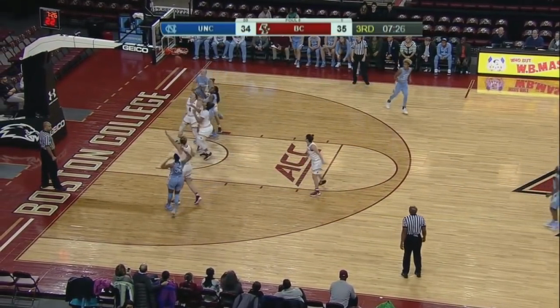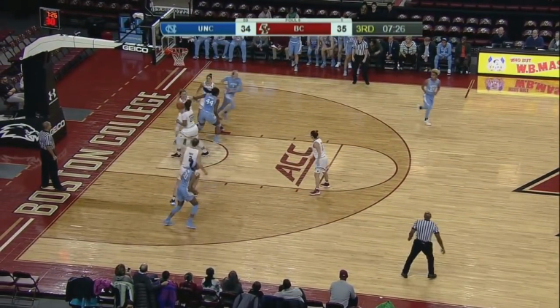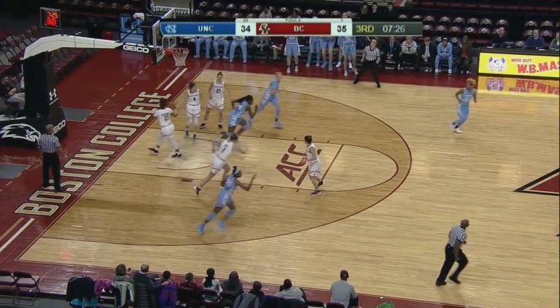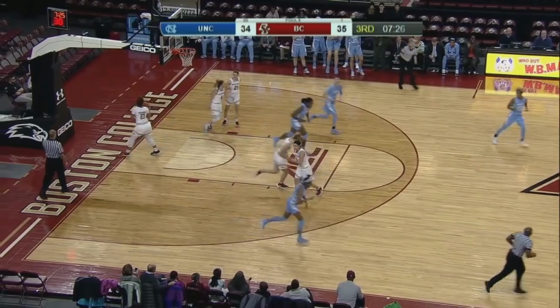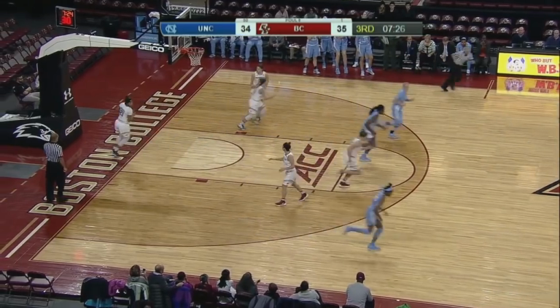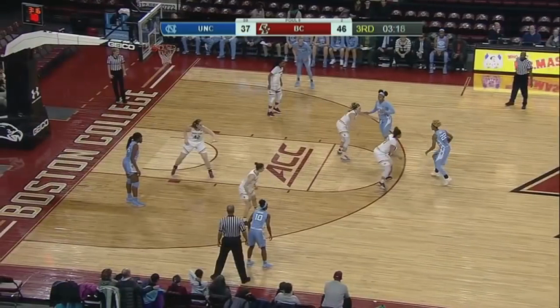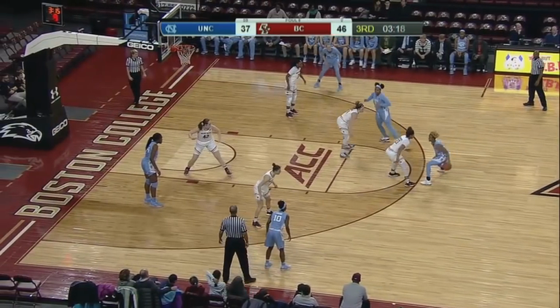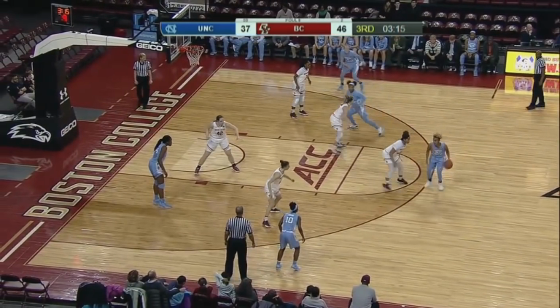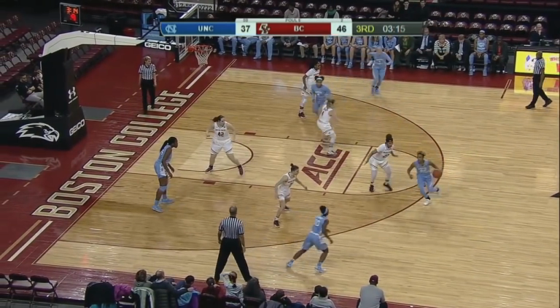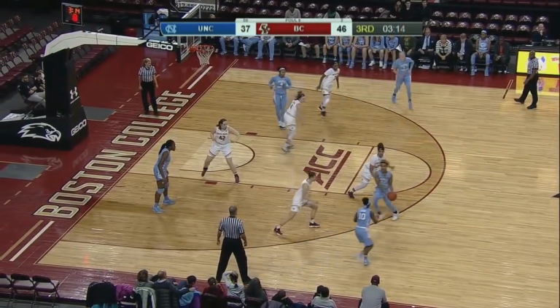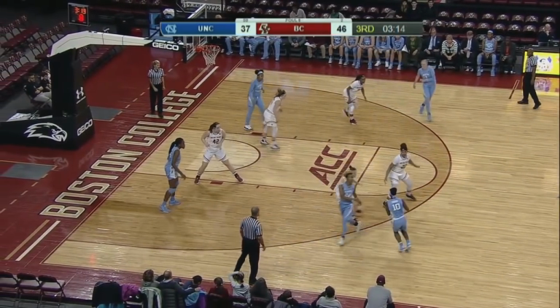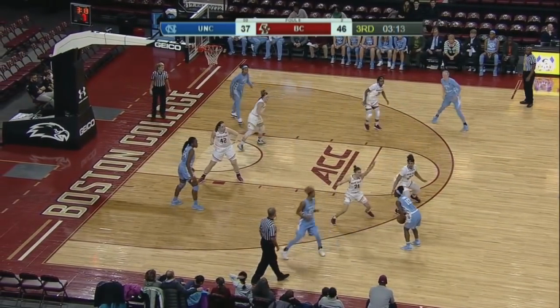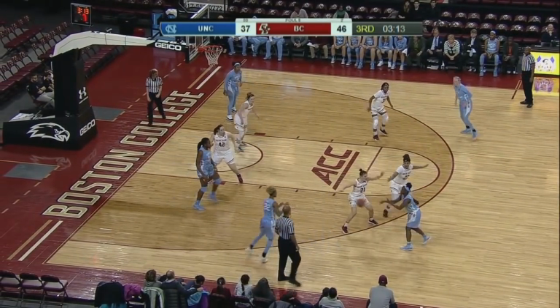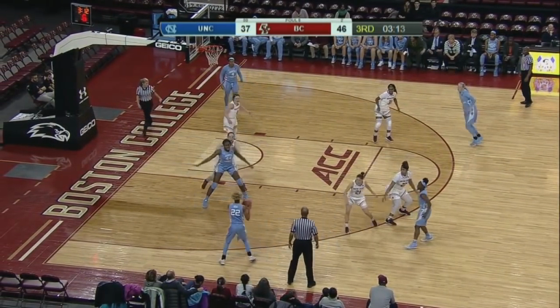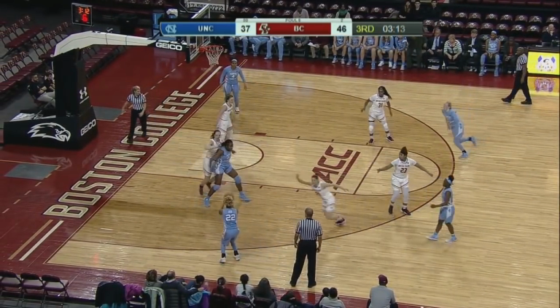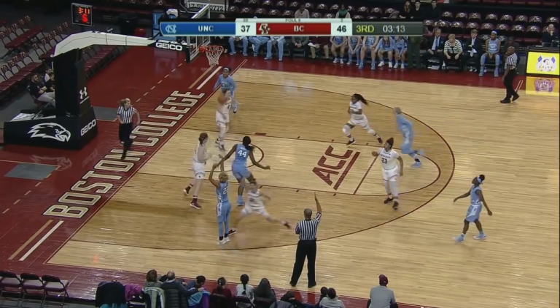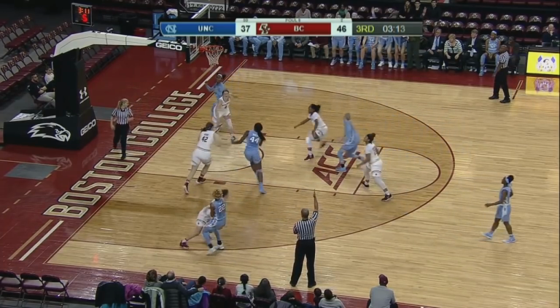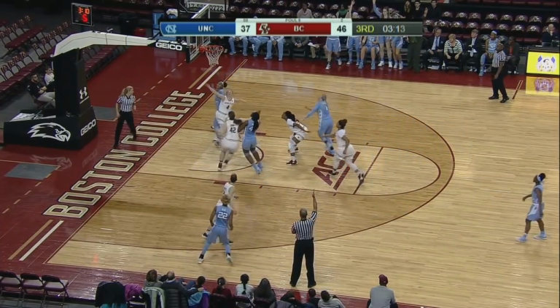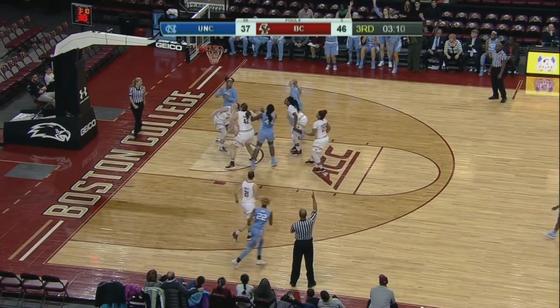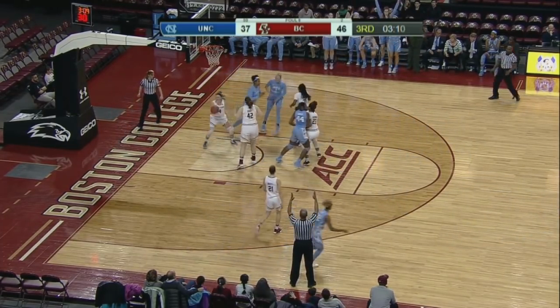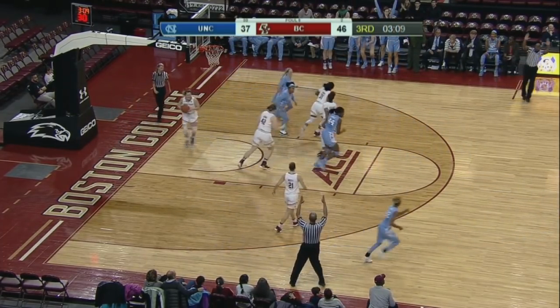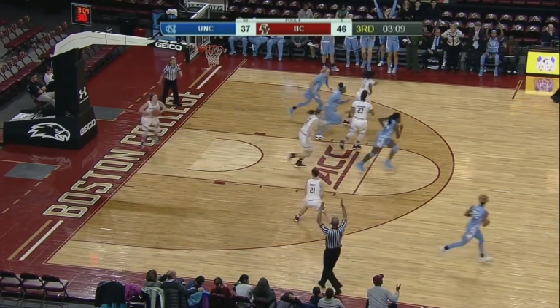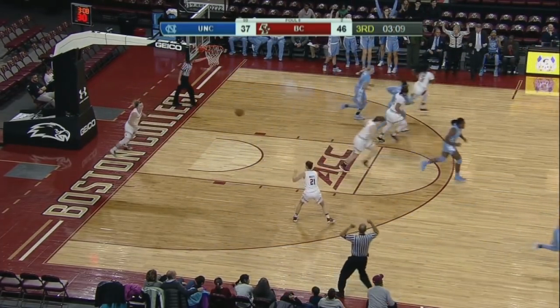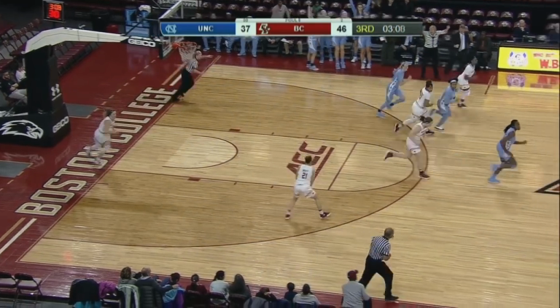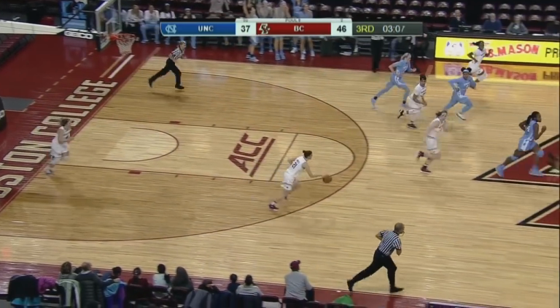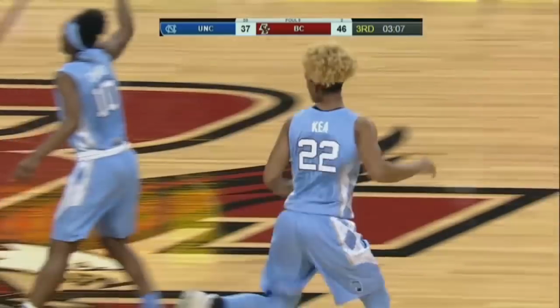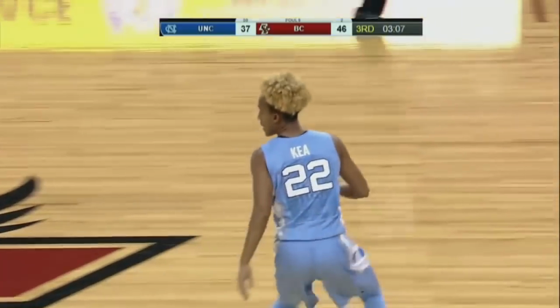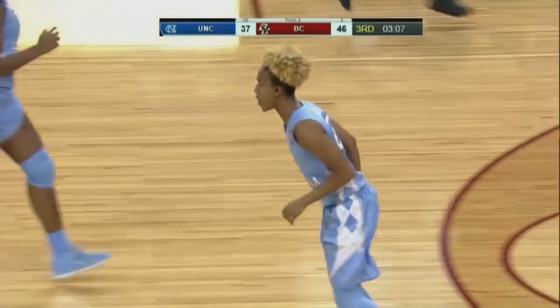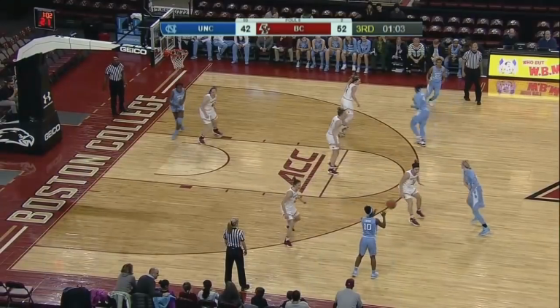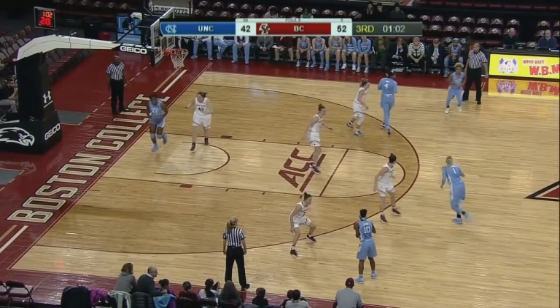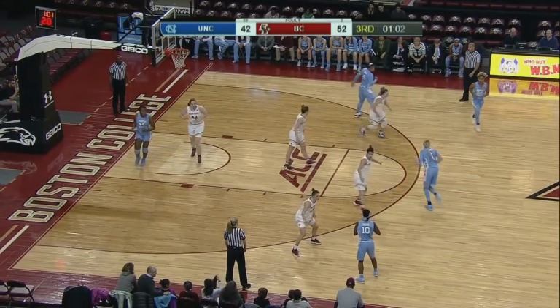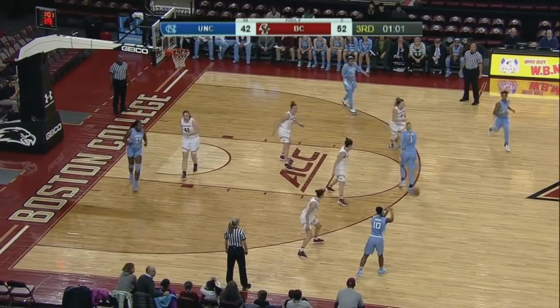Jalen Murray hits a two. The Tar Heels are averaging 80 points a game, so they're a team that can score and score quickly. Eagles left Key alone and she makes them pay, off the screen. First double-digit lead for BC.